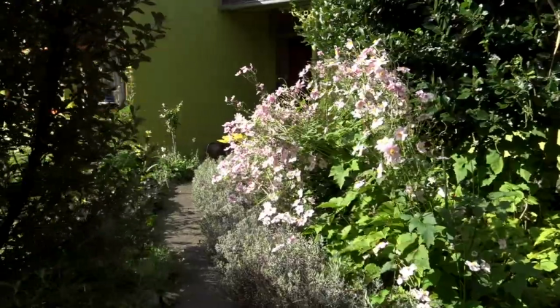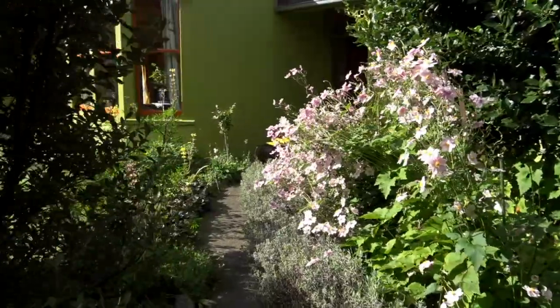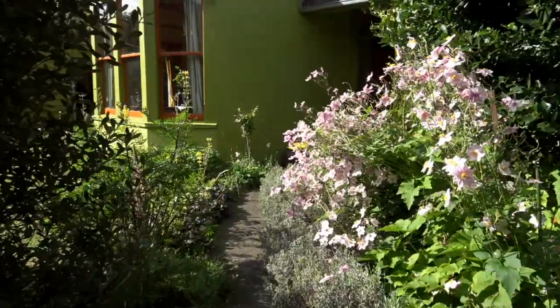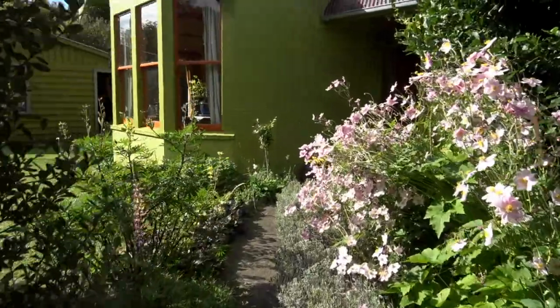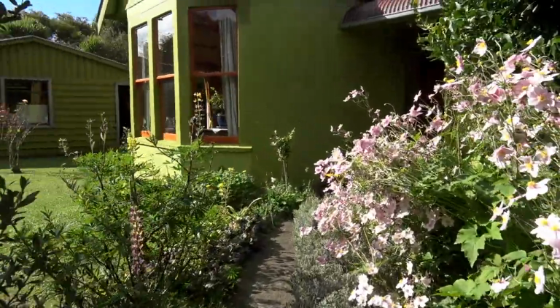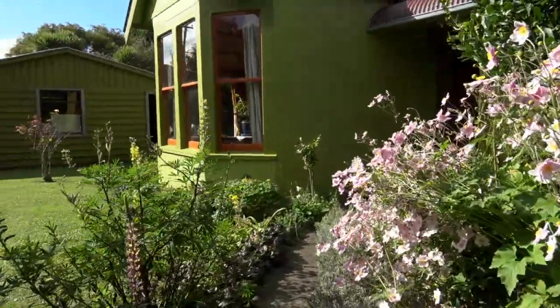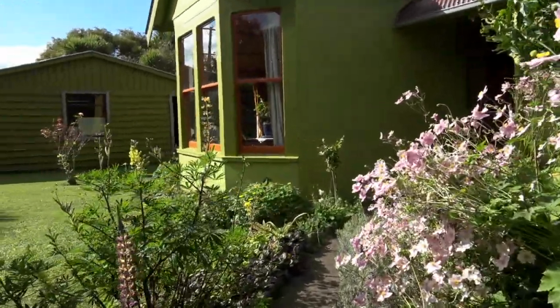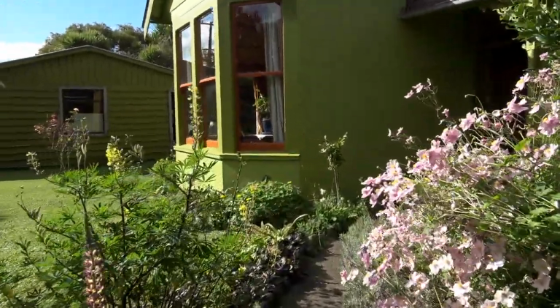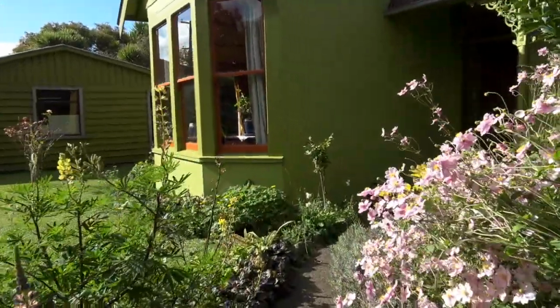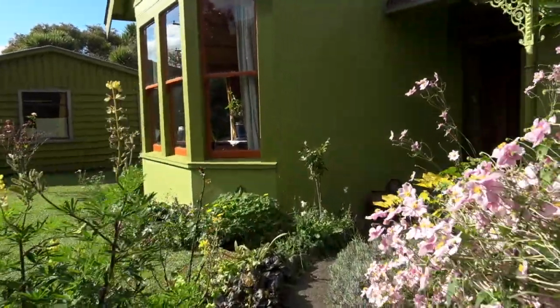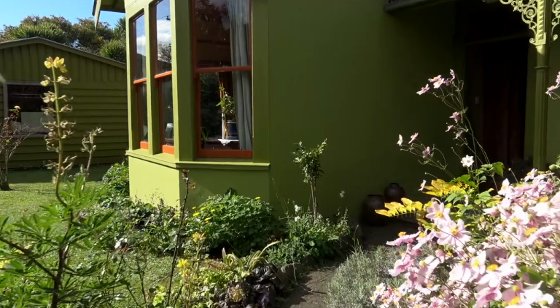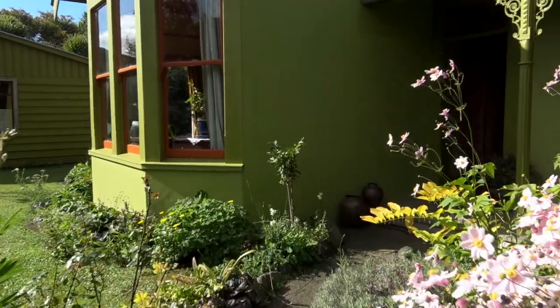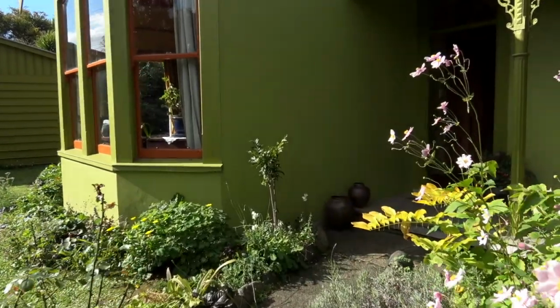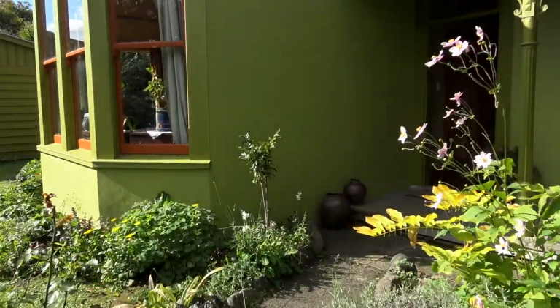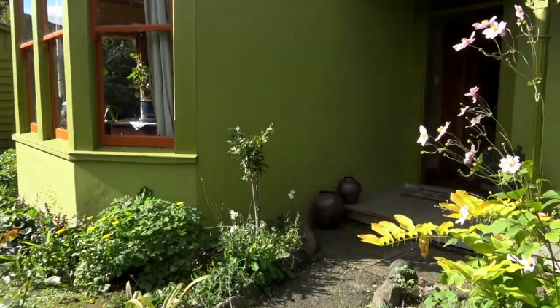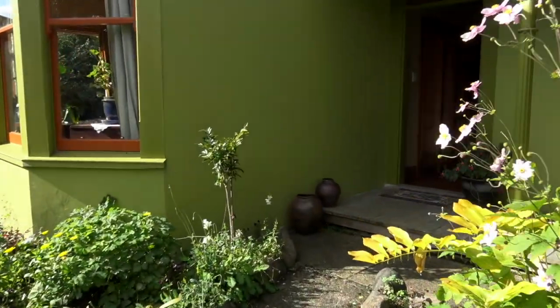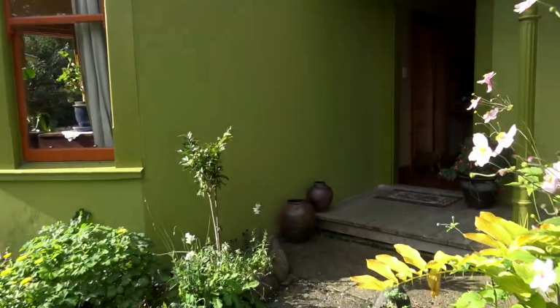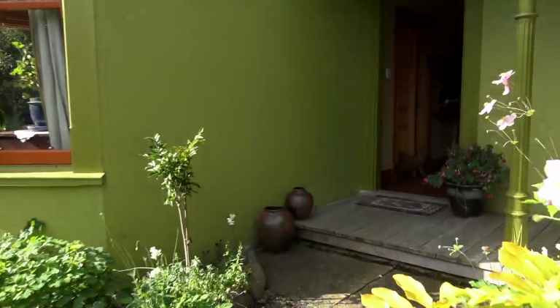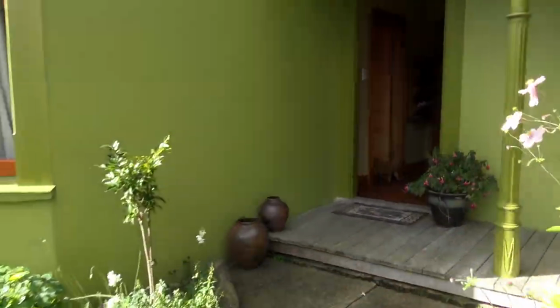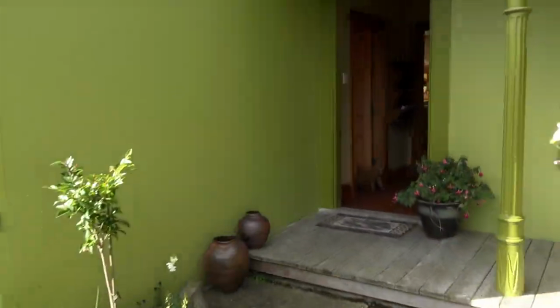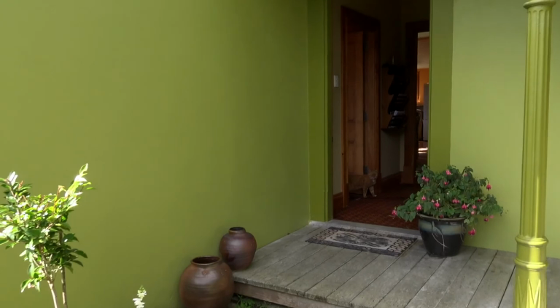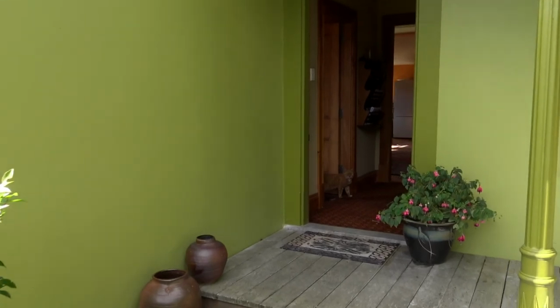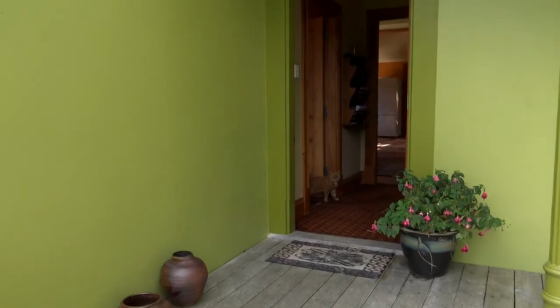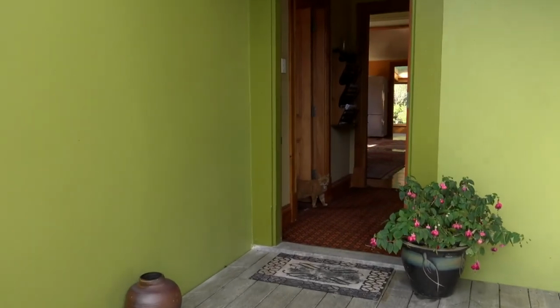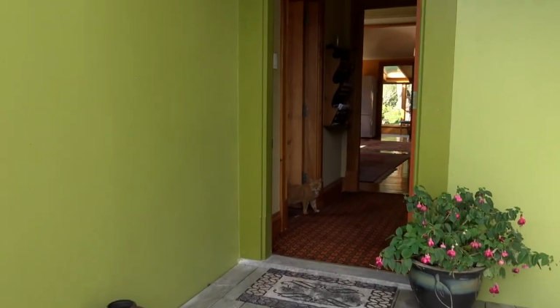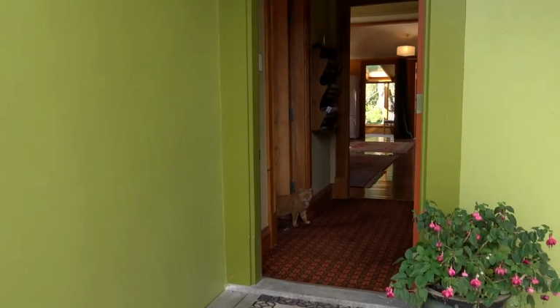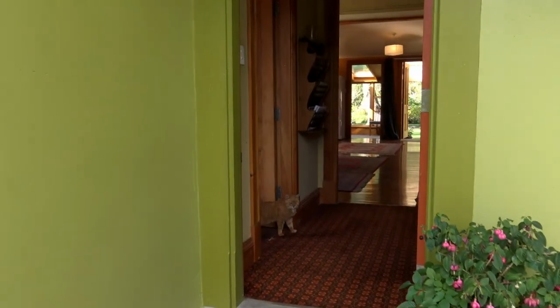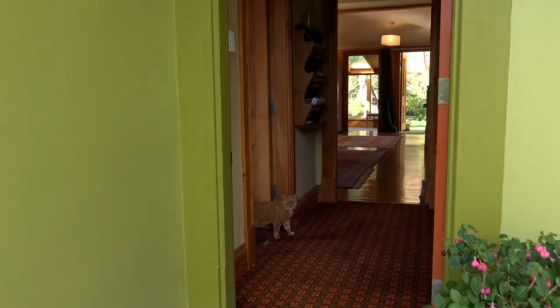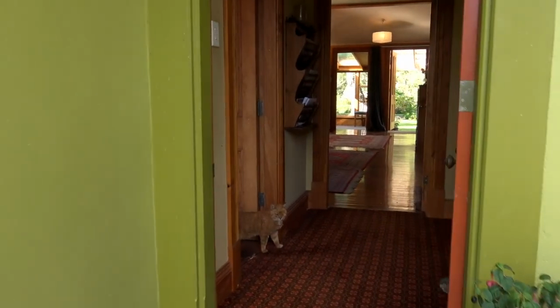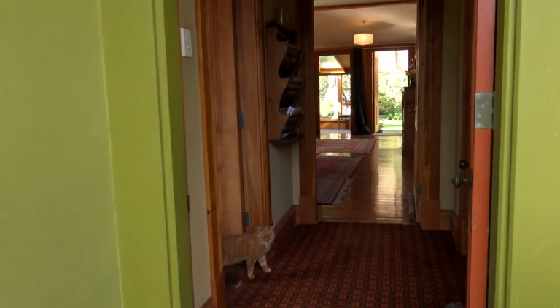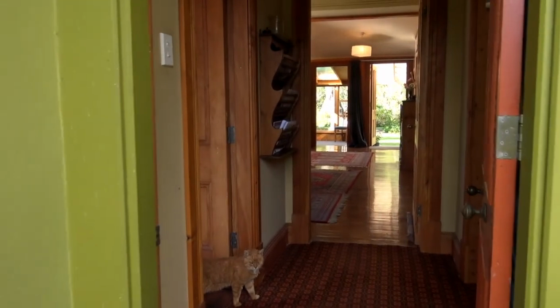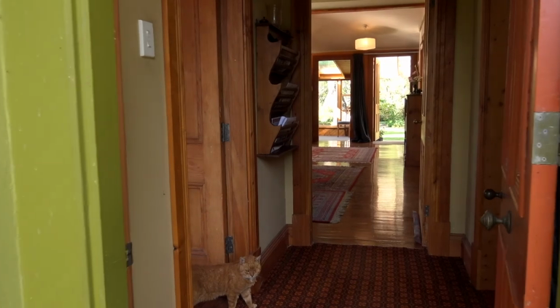Hi there, thanks for dropping into my place here at 5 Foyle Street in Waititi. We've lived here now for 10 amazing years and we absolutely love it, but it's time for us to move on. So come on in and let me show you around.